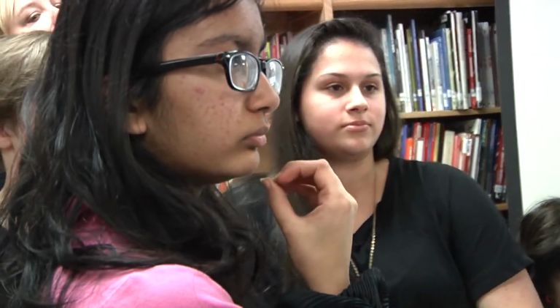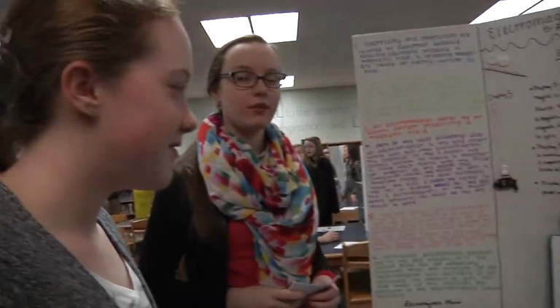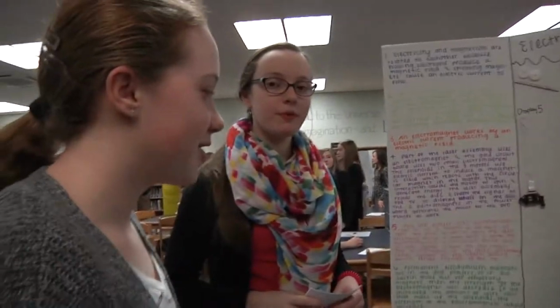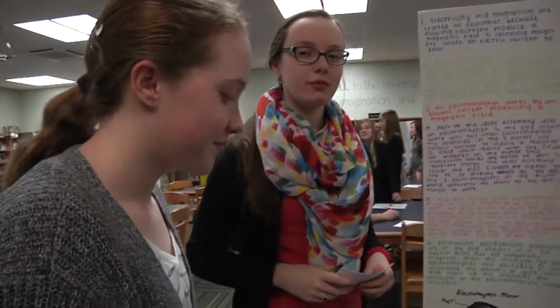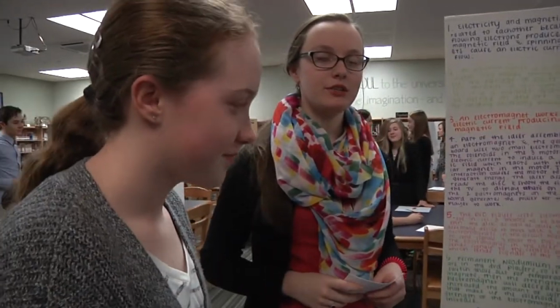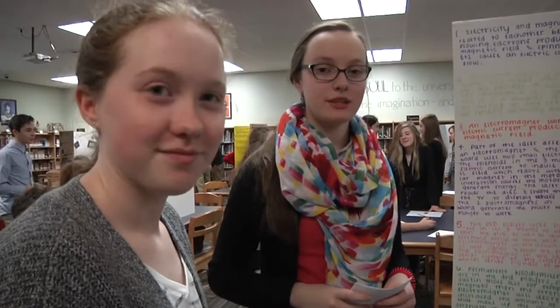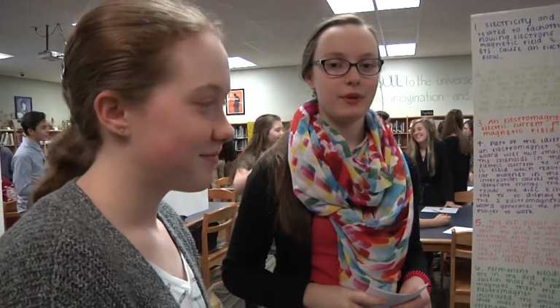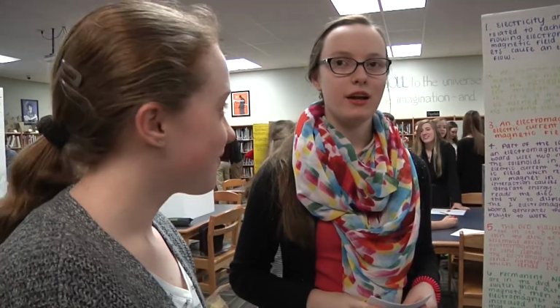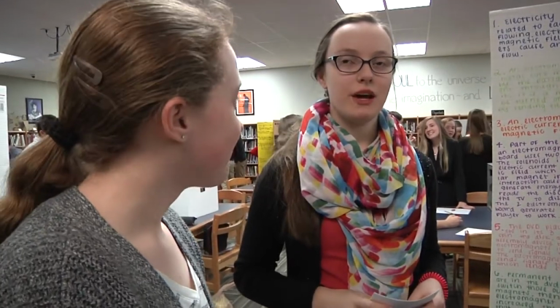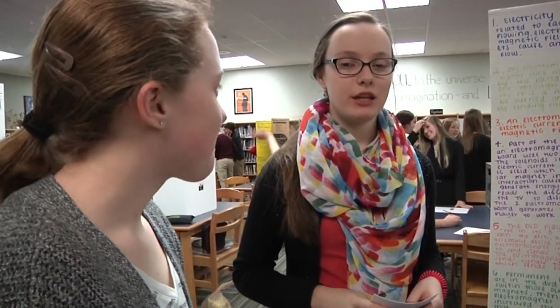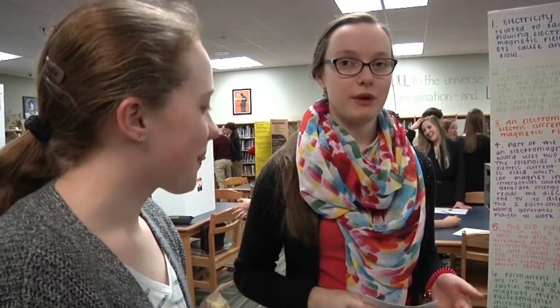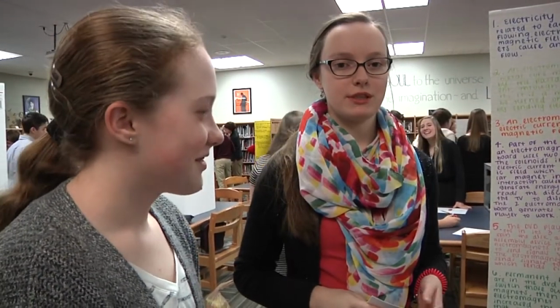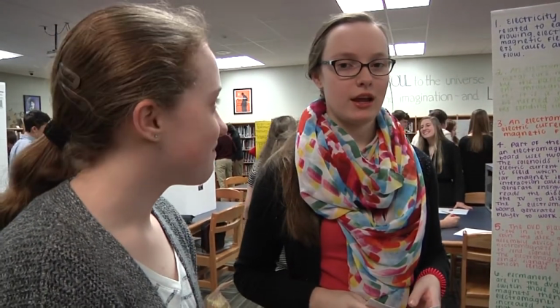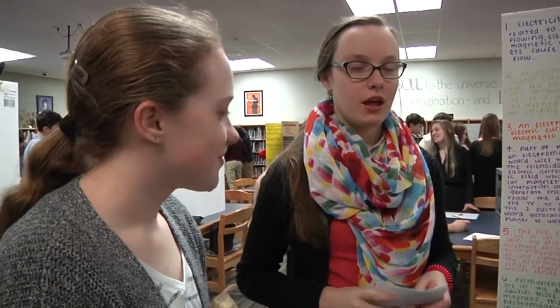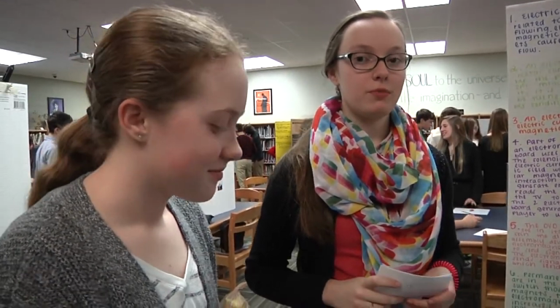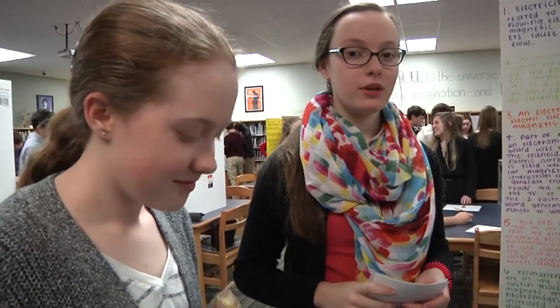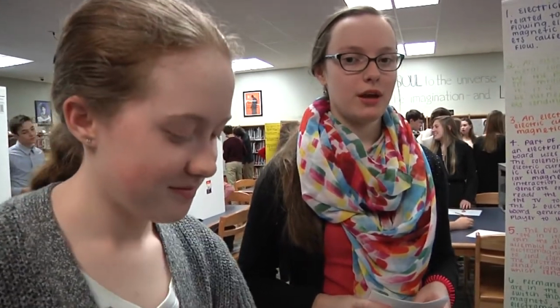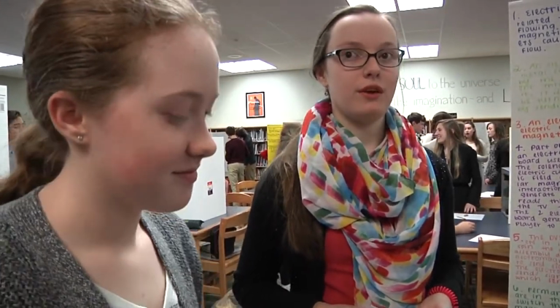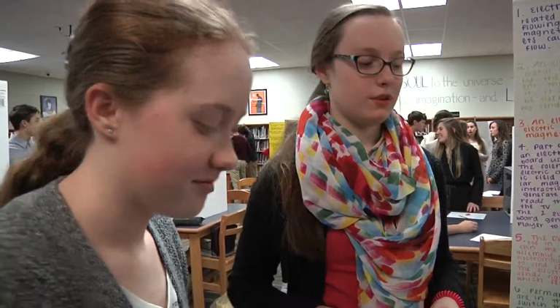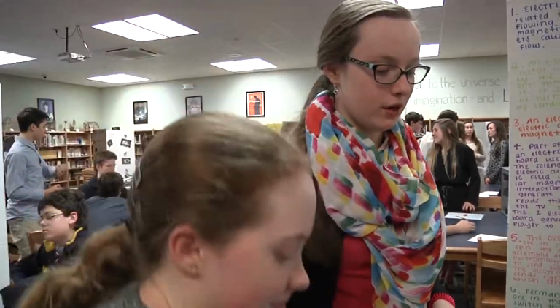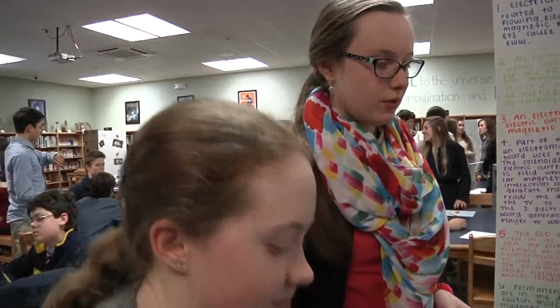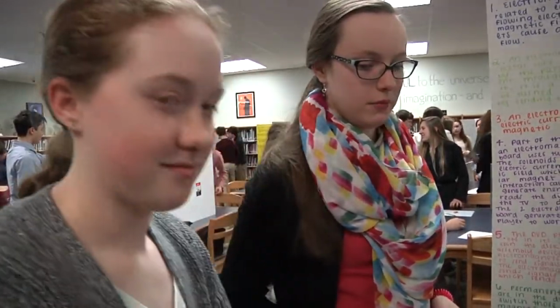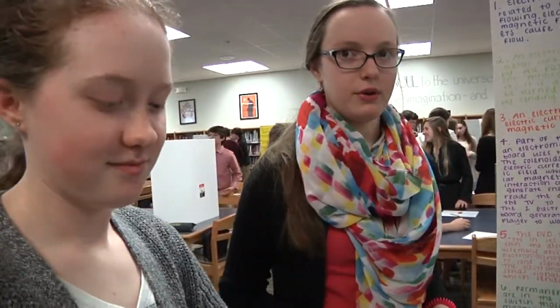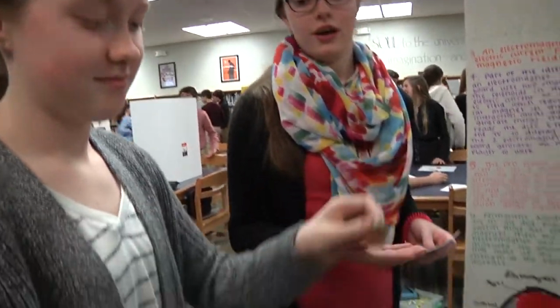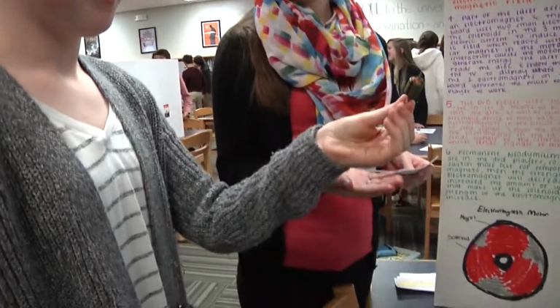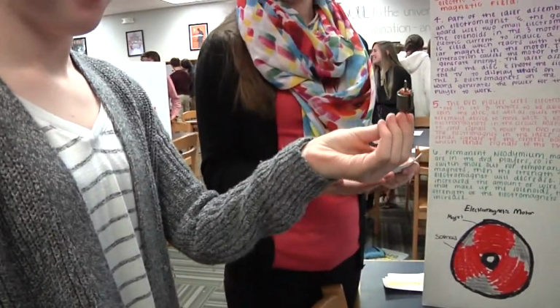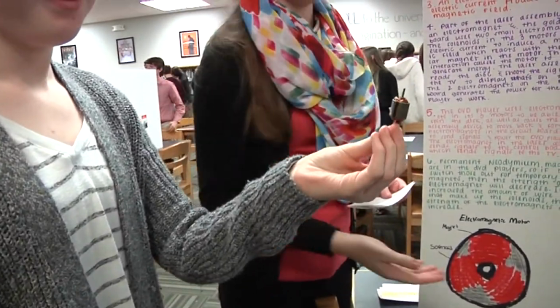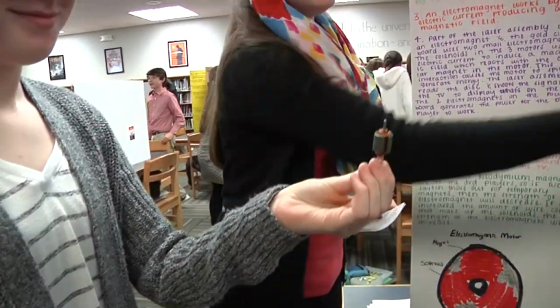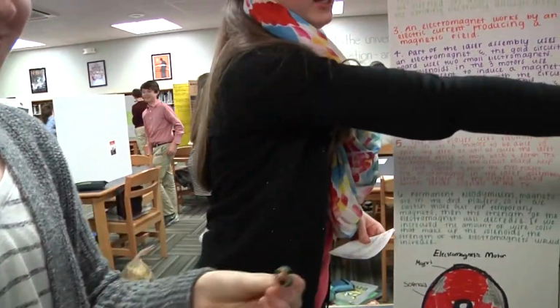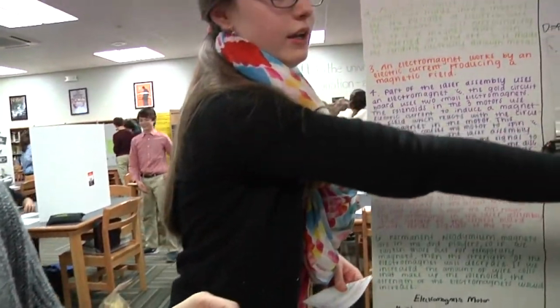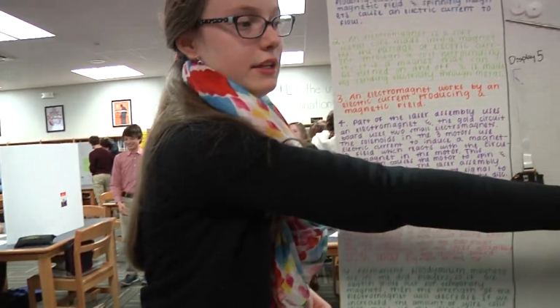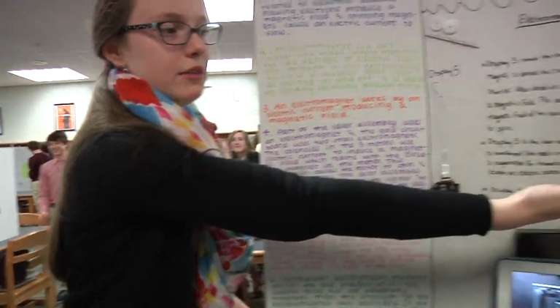For our project, we took apart a DVD player to find what kinds of electromagnets were inside, and the most important electromagnet we found in the DVD player was in the motor, which Audrey has a model of and is displayed in Display 3.